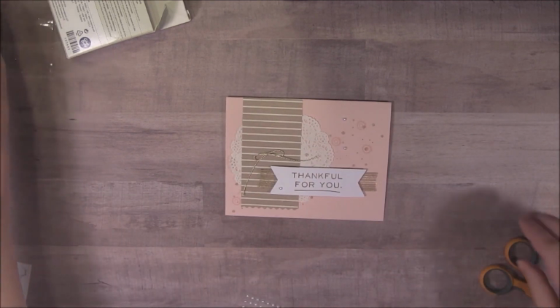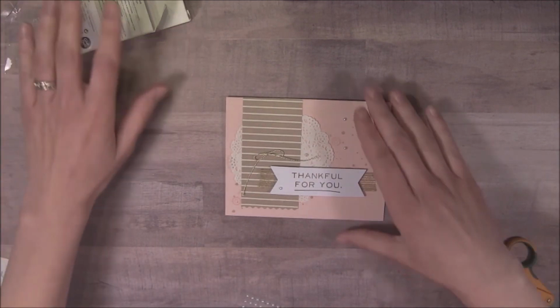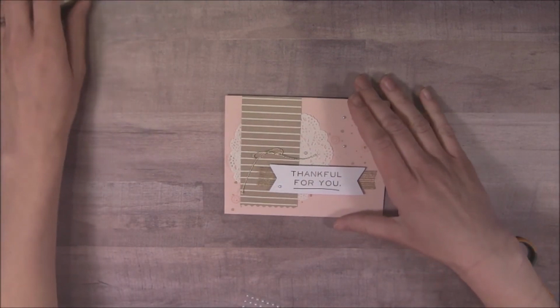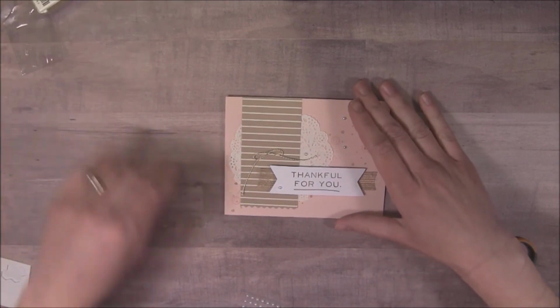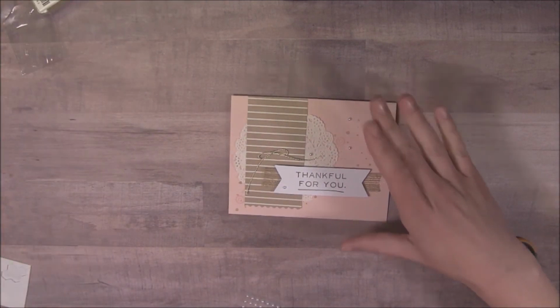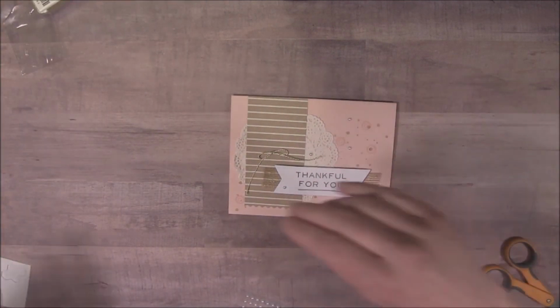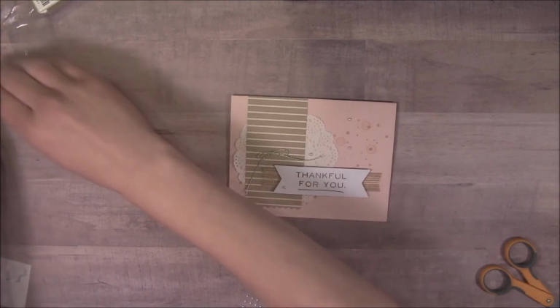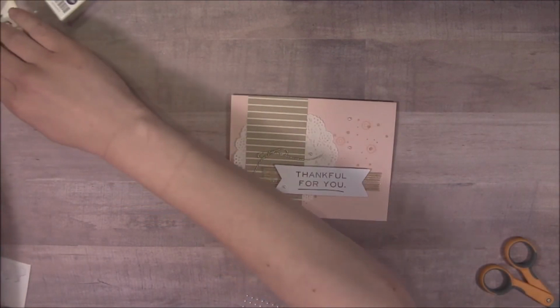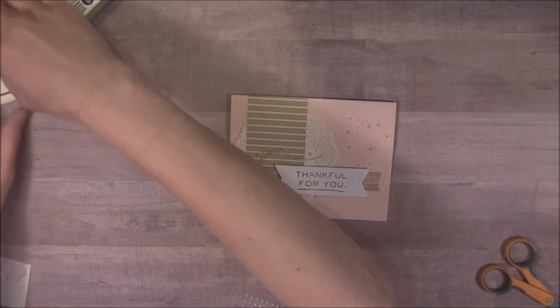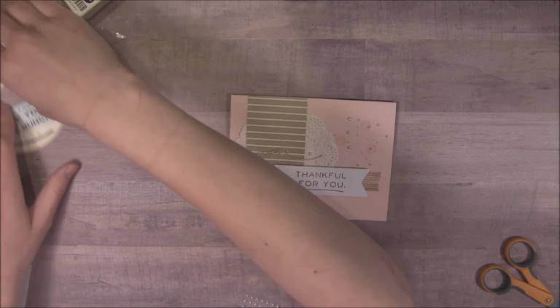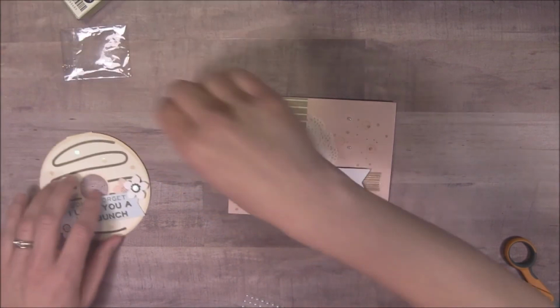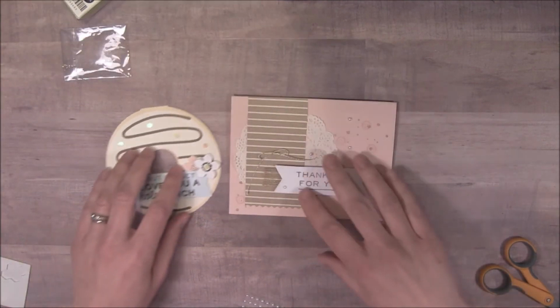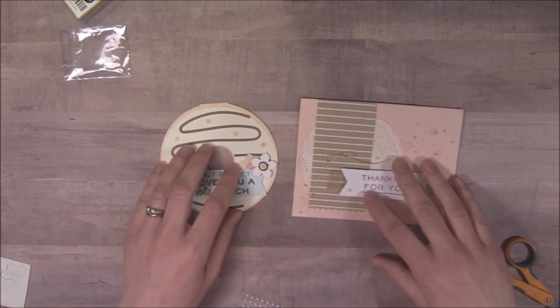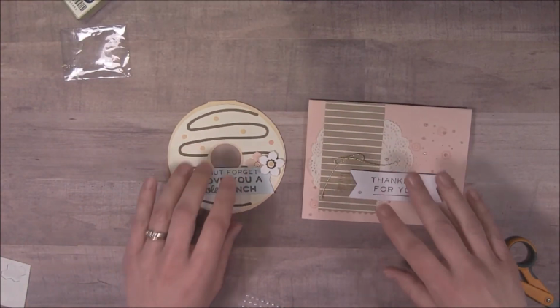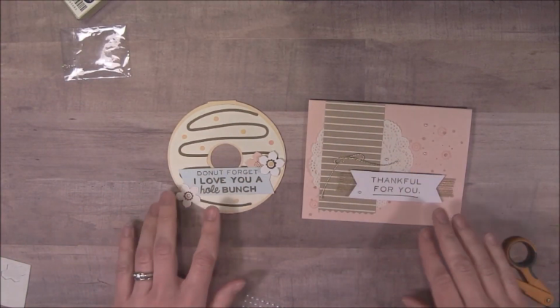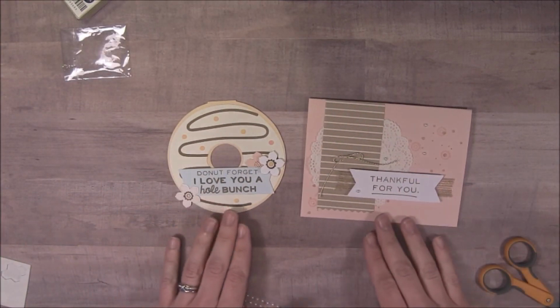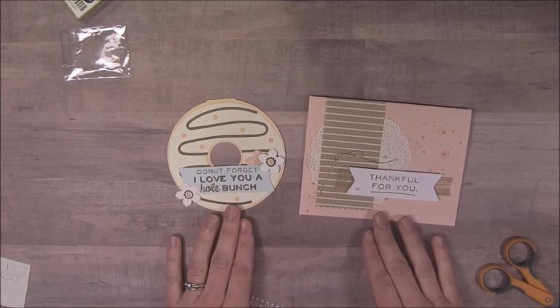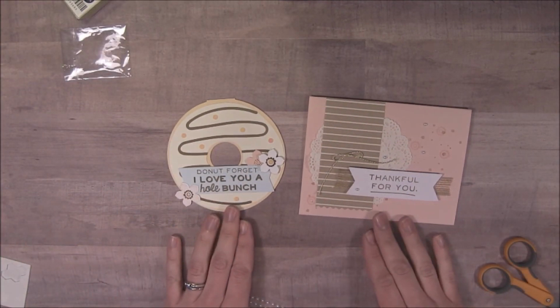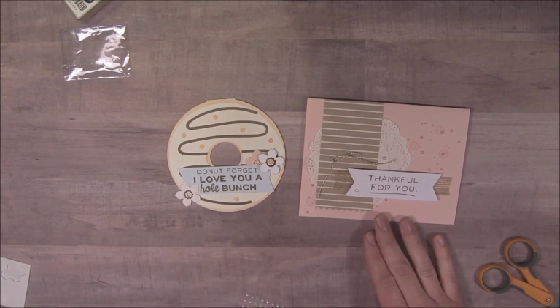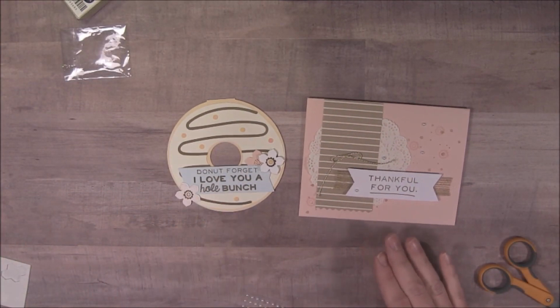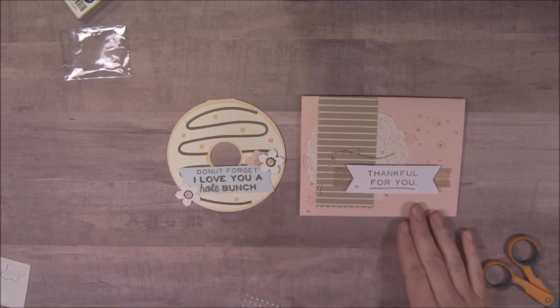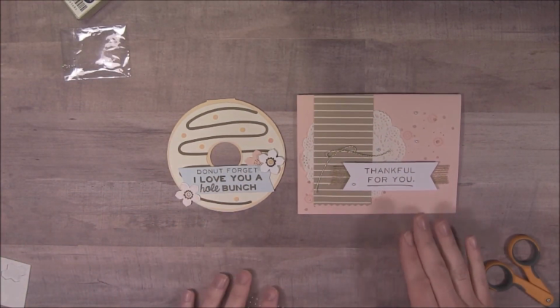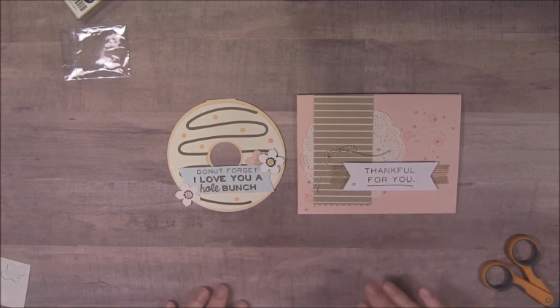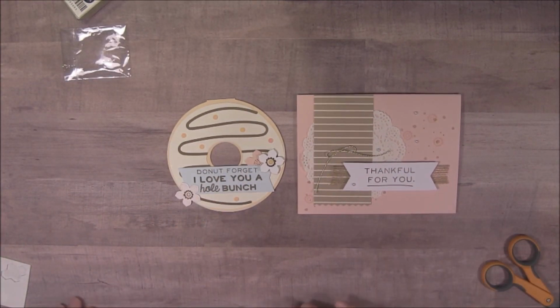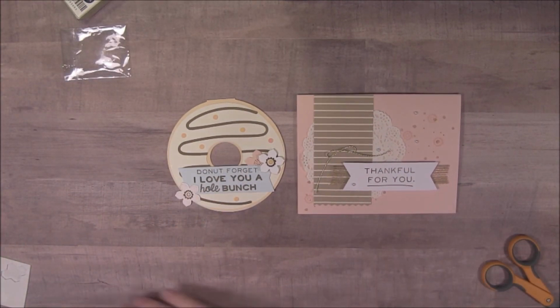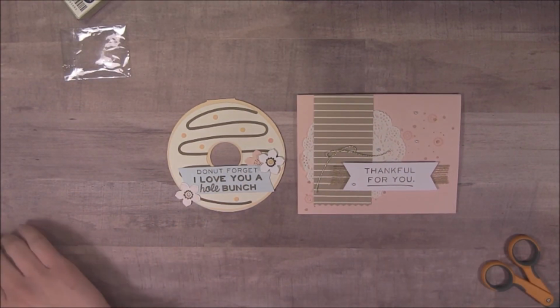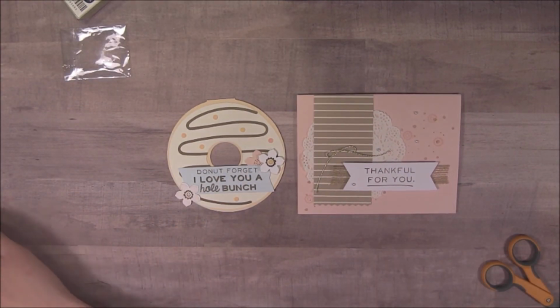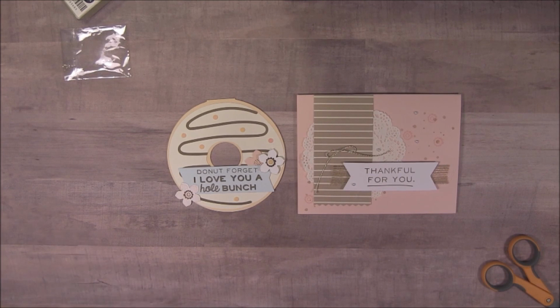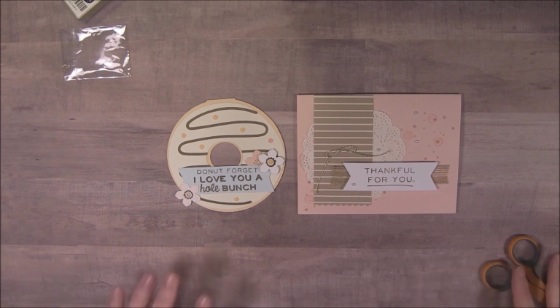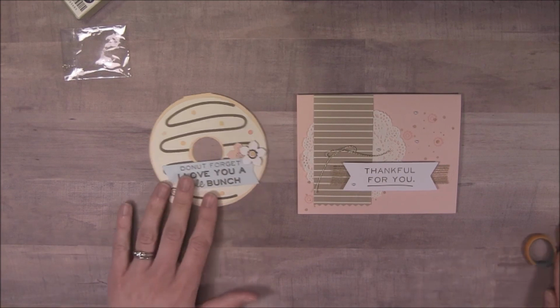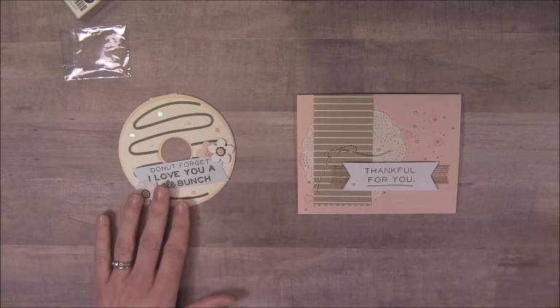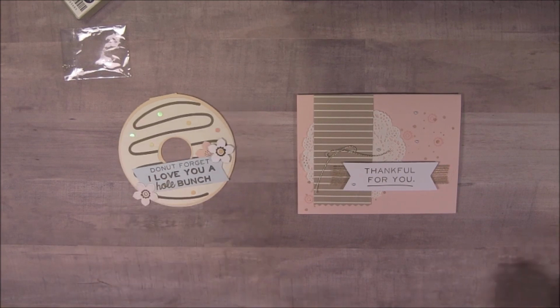So there's my alternate paper pumpkin project! Here's the one from the kit. Let me know what you think — have a great day guys, bye!